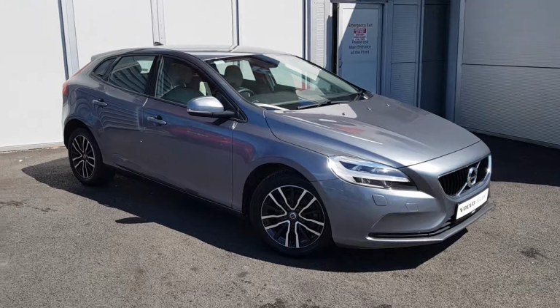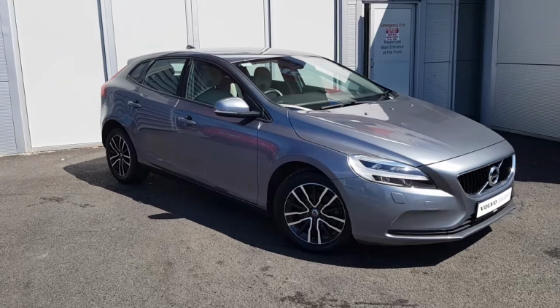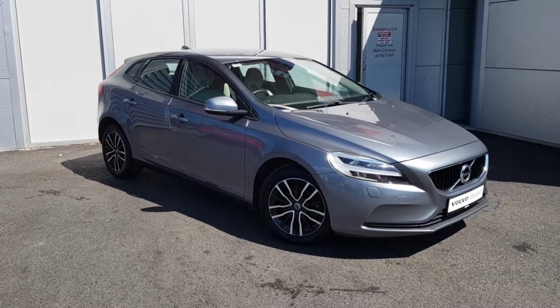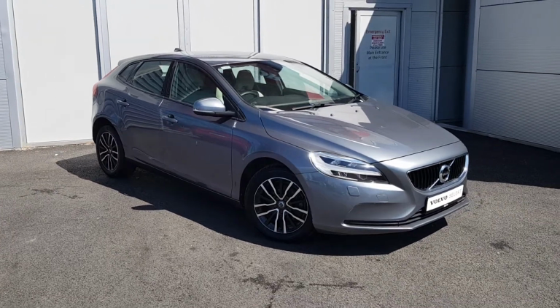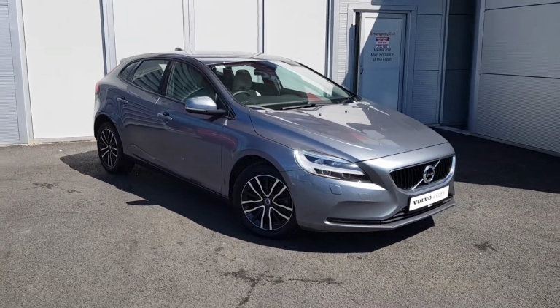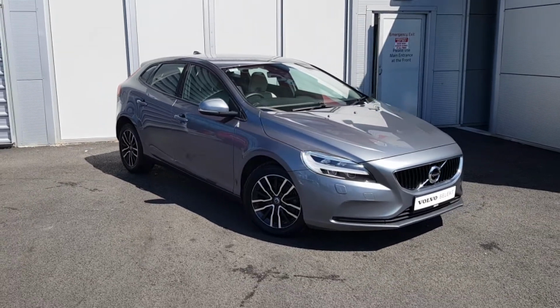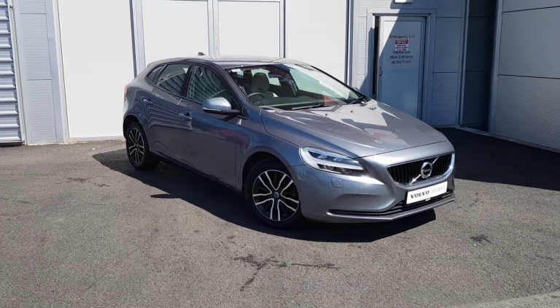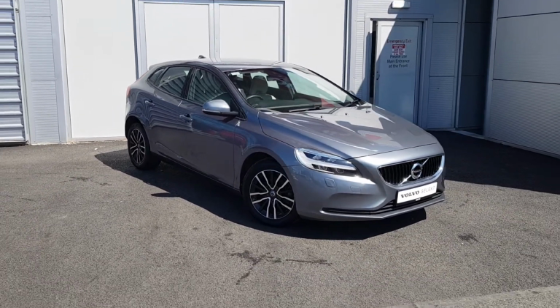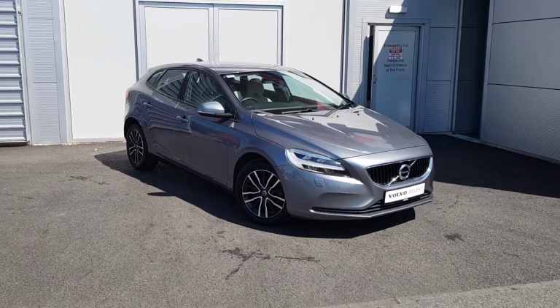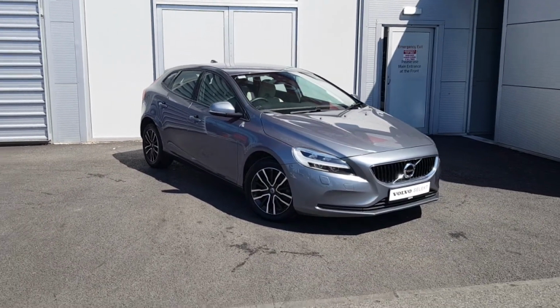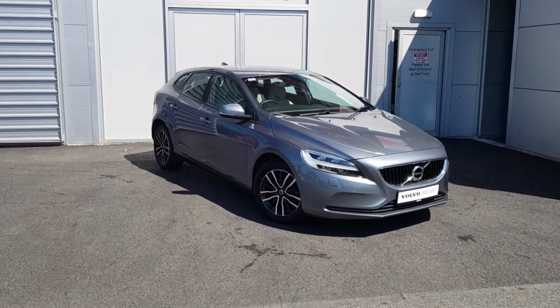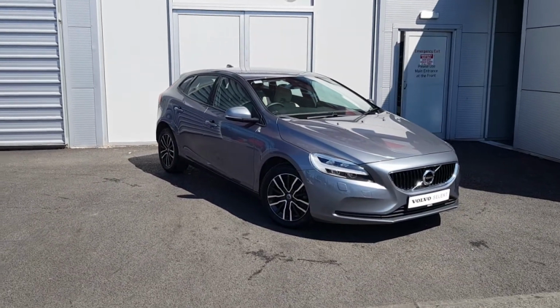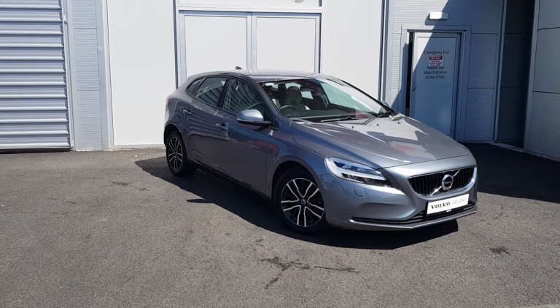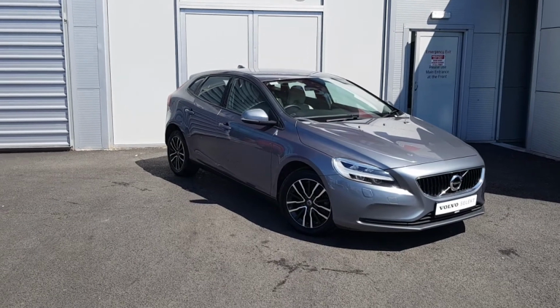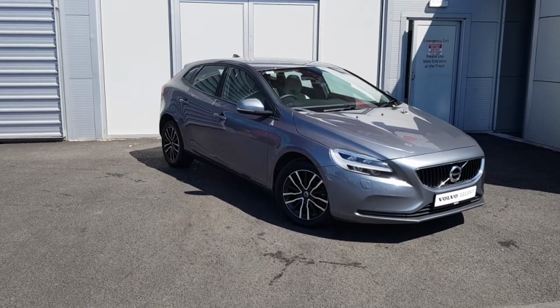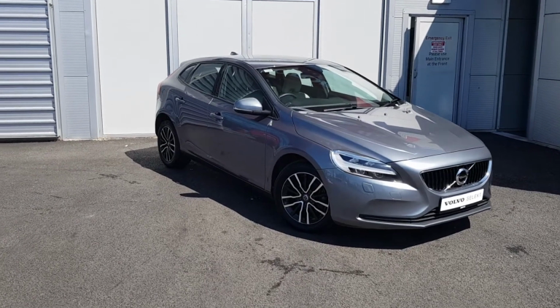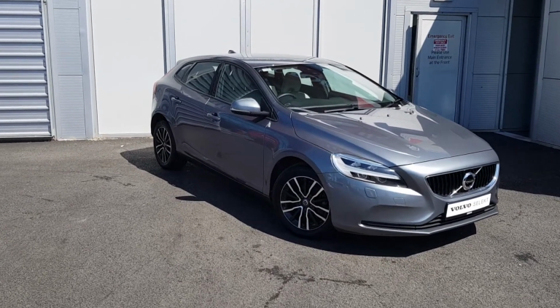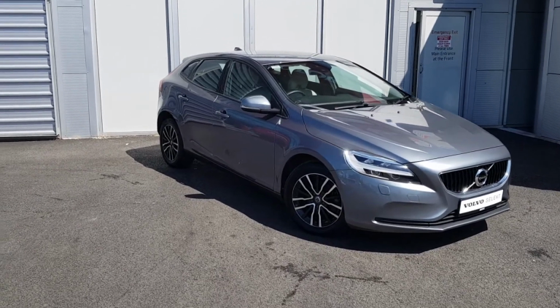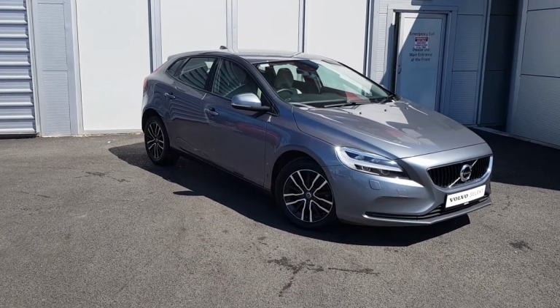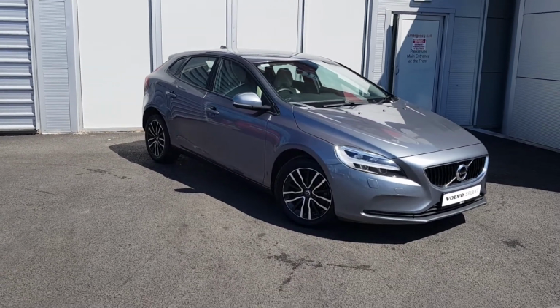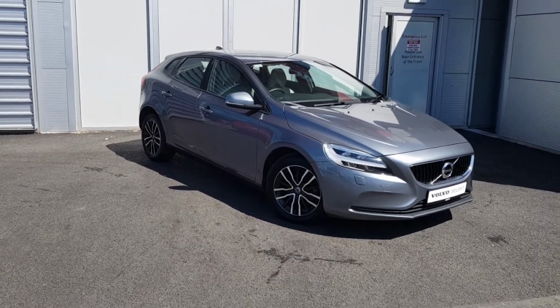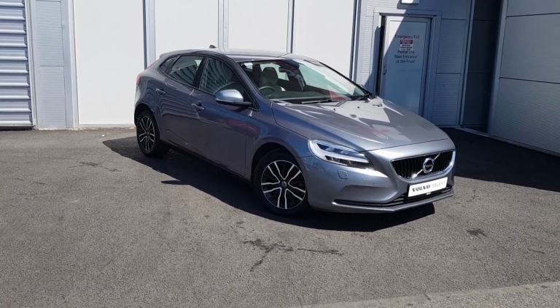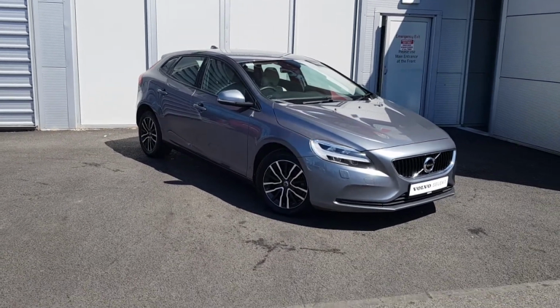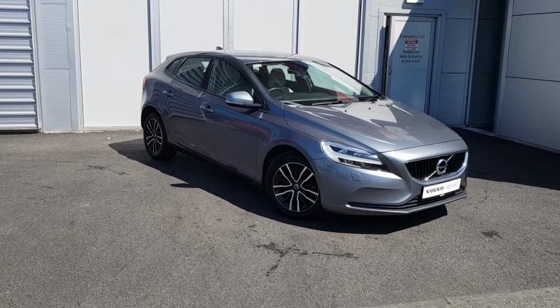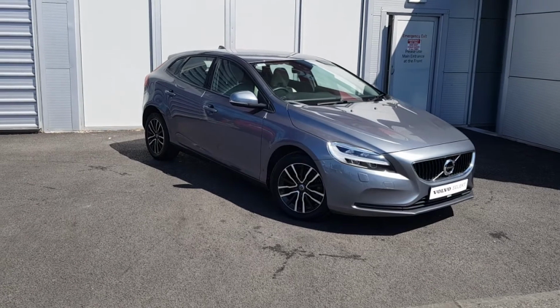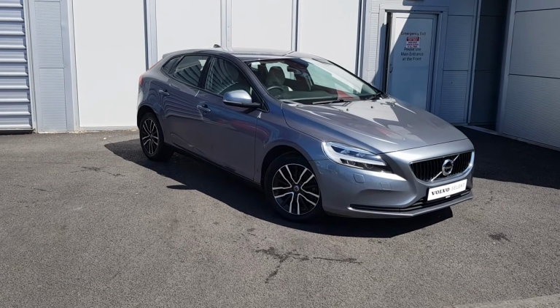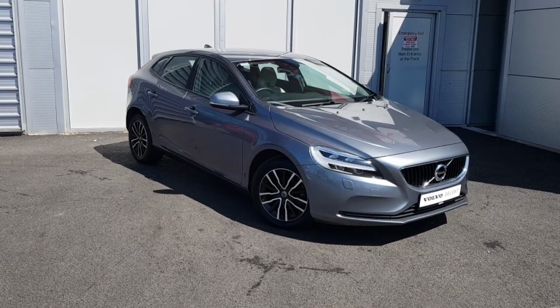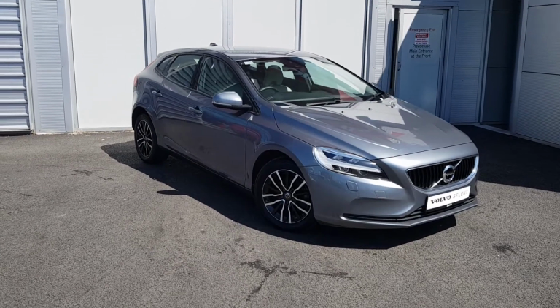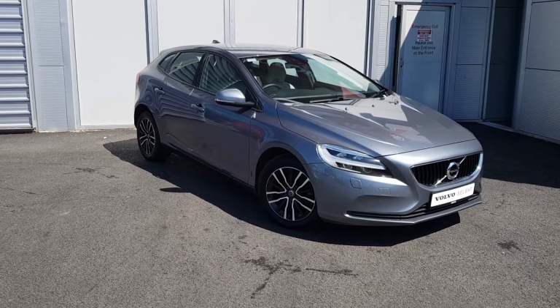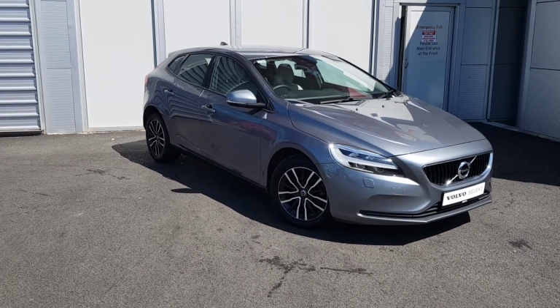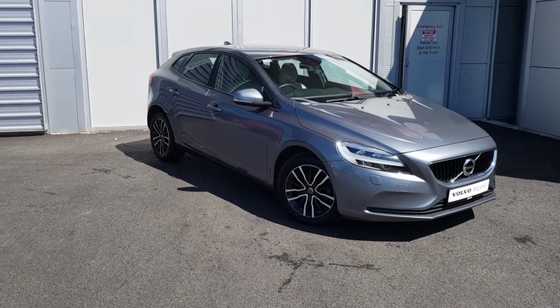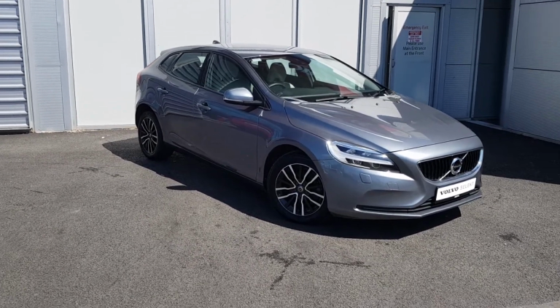Hello and welcome to Joe Duffy Volvo. Today we are reviewing this 2018 Volvo V40. The car is a D2 Momentum model, which is a 2L diesel with 120bhp. The car is finished in osmium grey metallic paint.